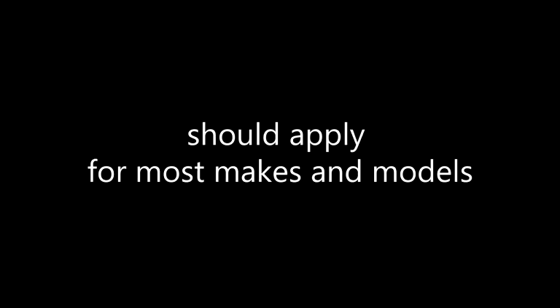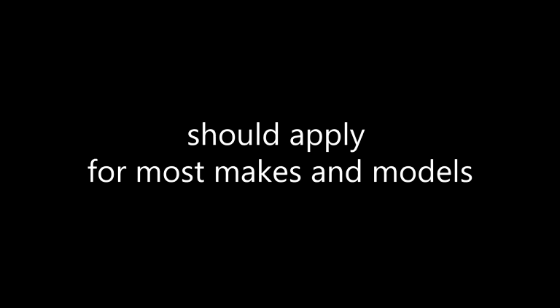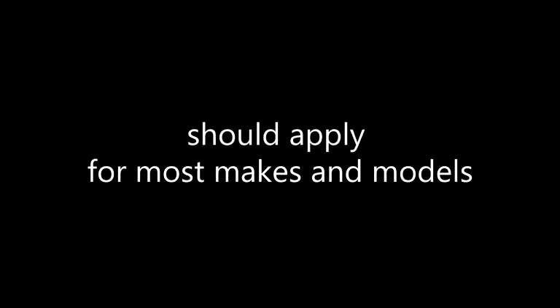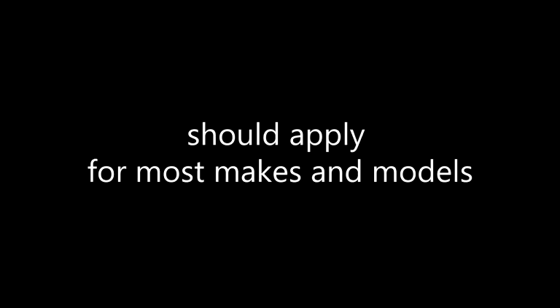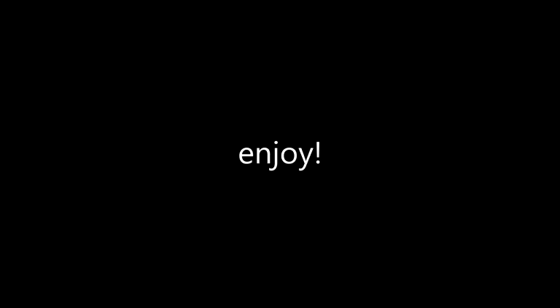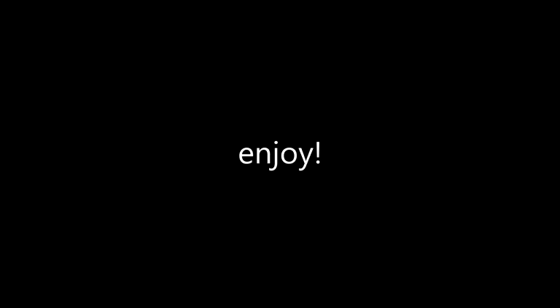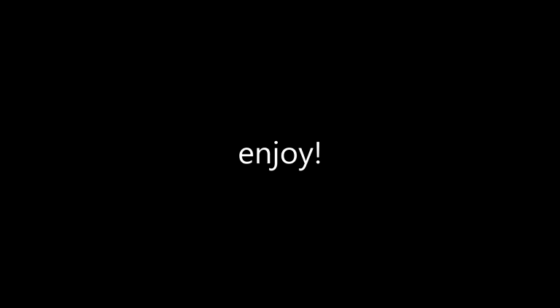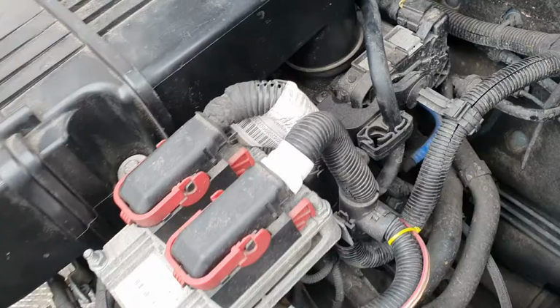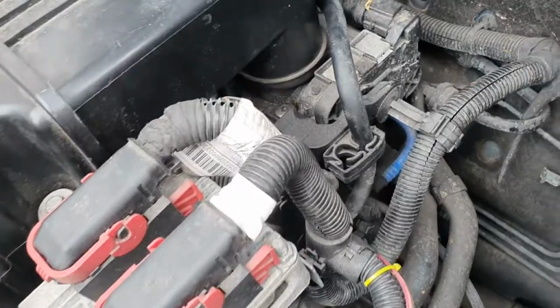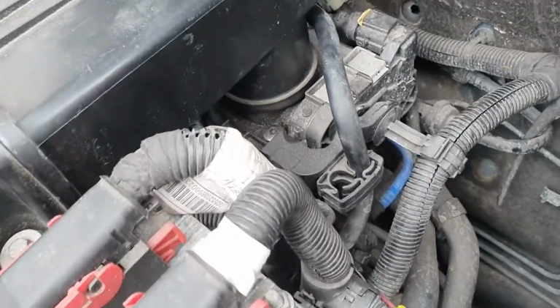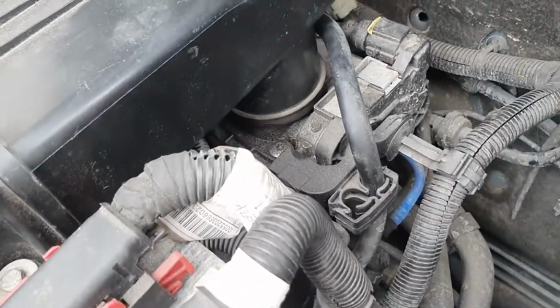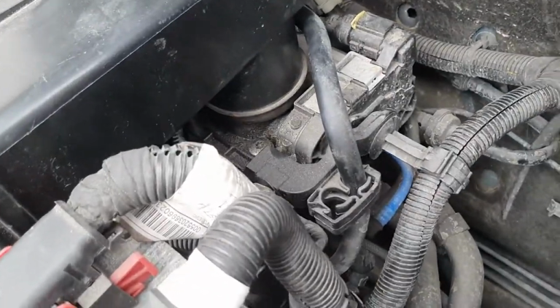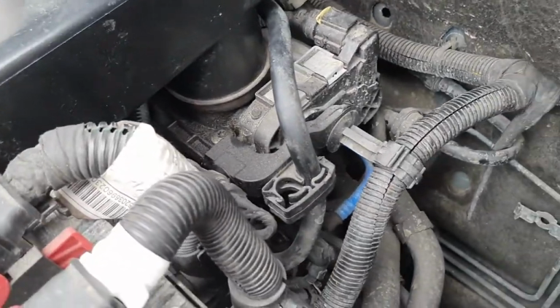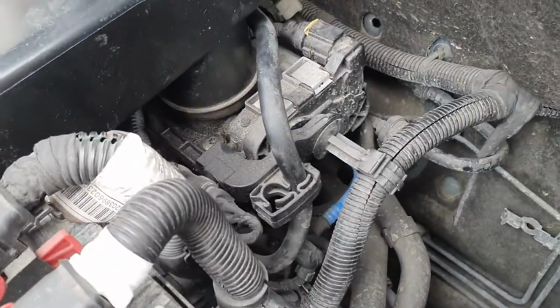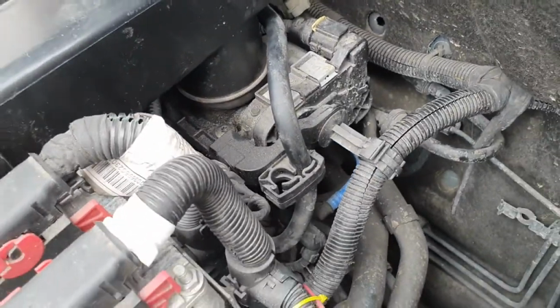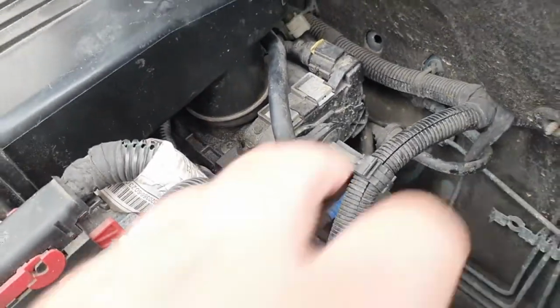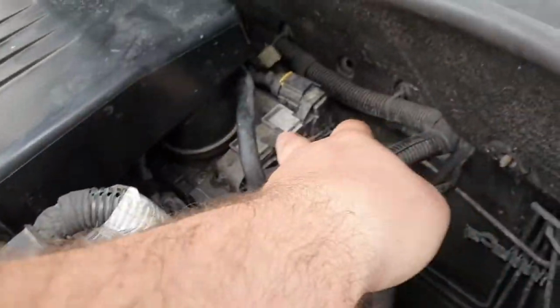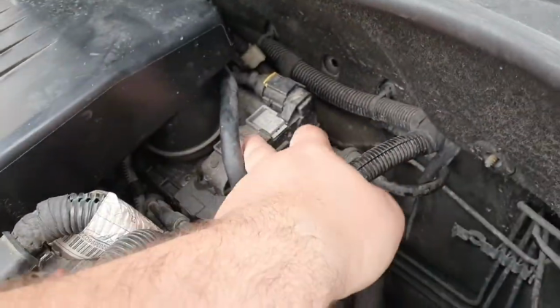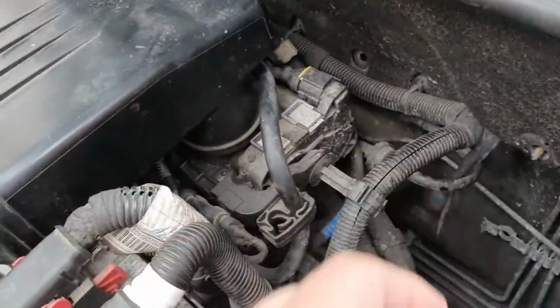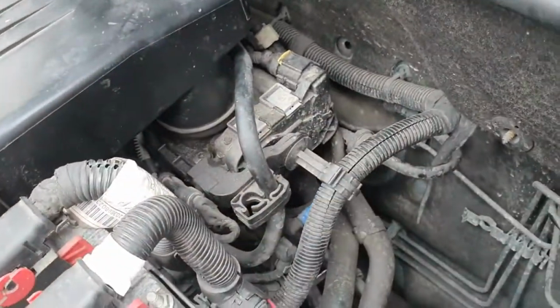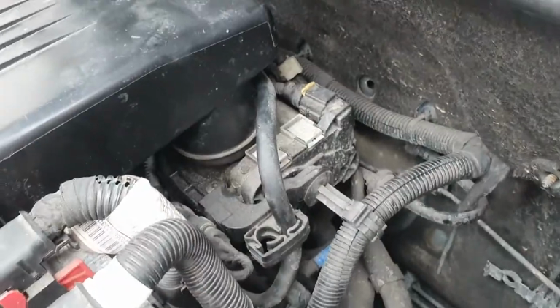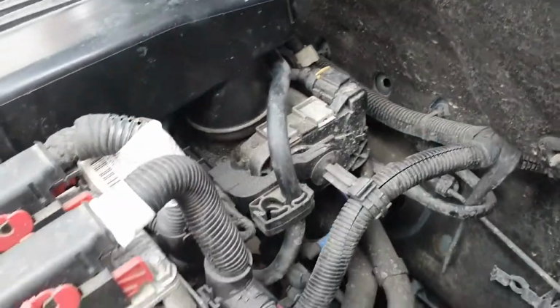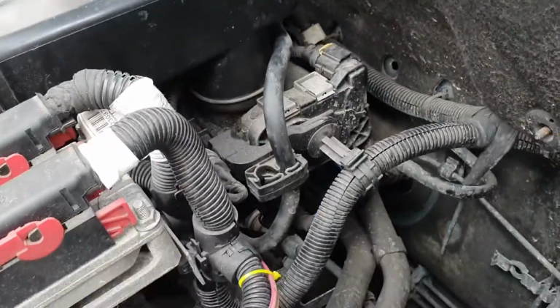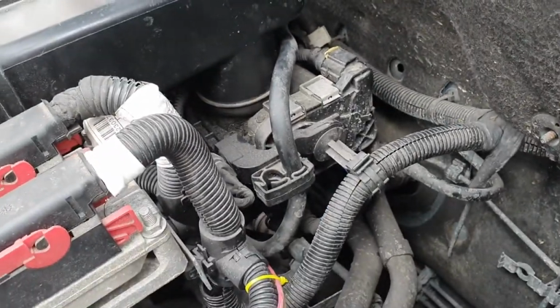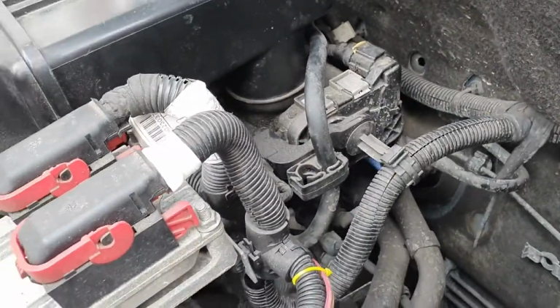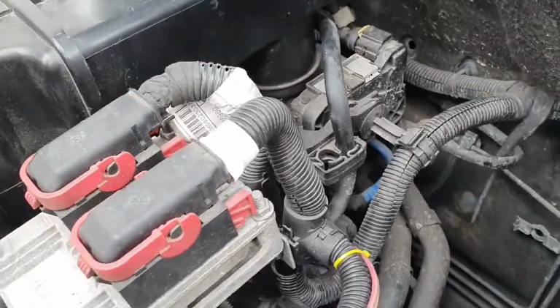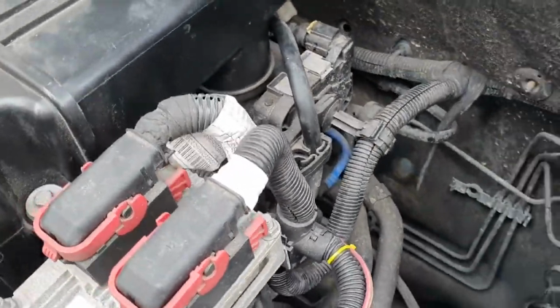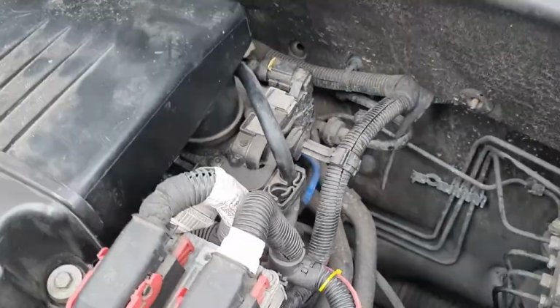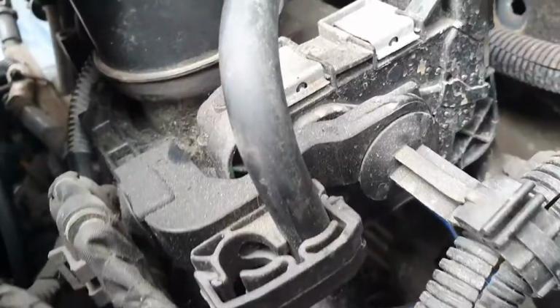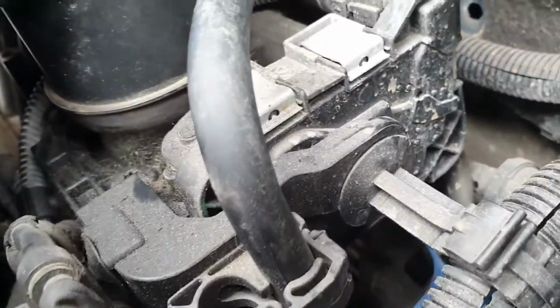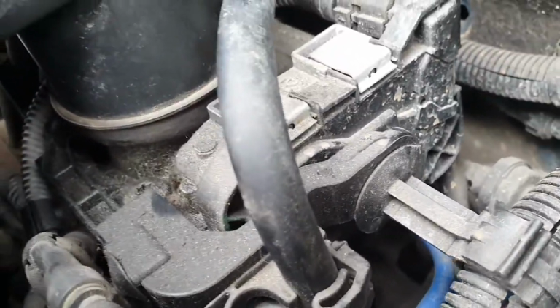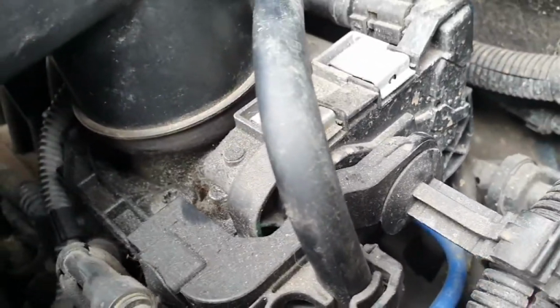Hi guys, this is a video about cleaning the throttle body. The throttle body is right there. This particular car is a Fiat Grande Punto 1.4 petrol from 2009.